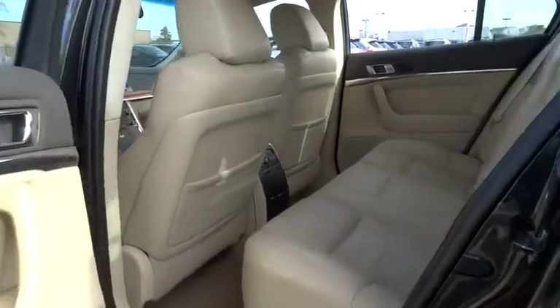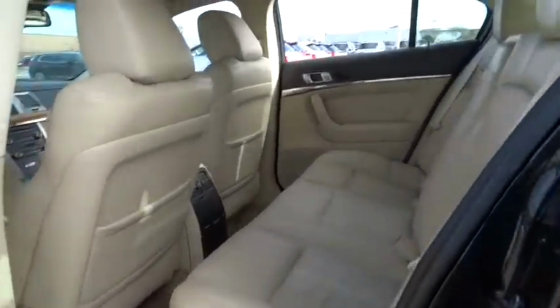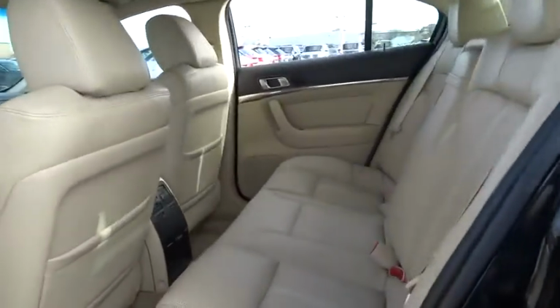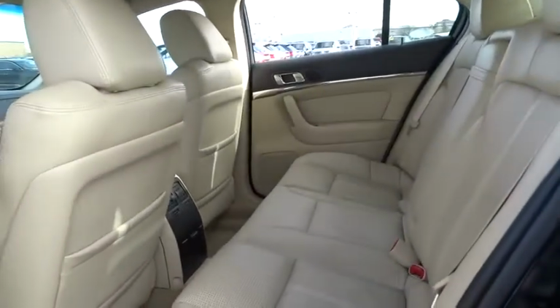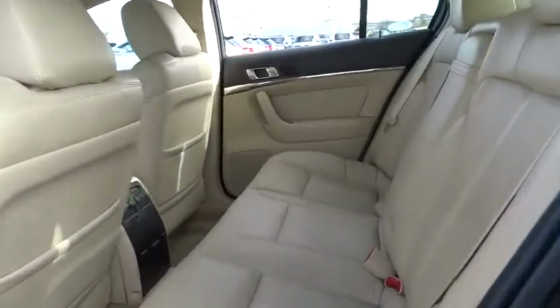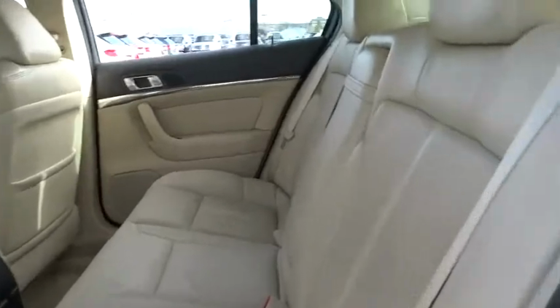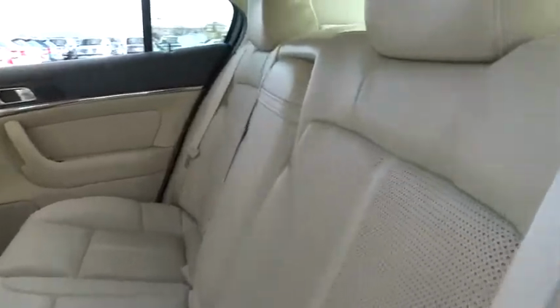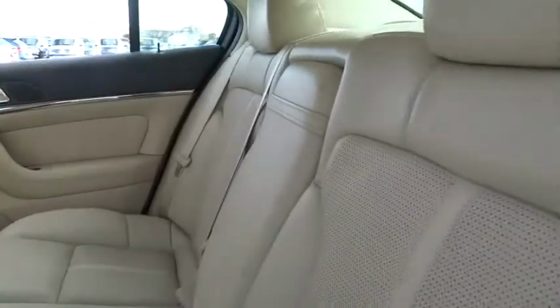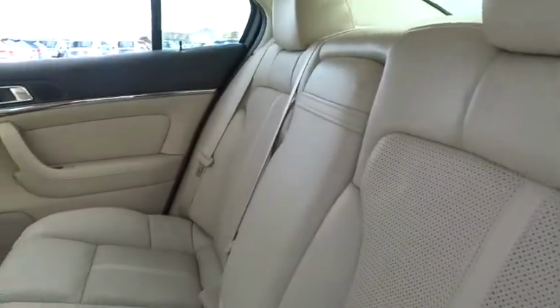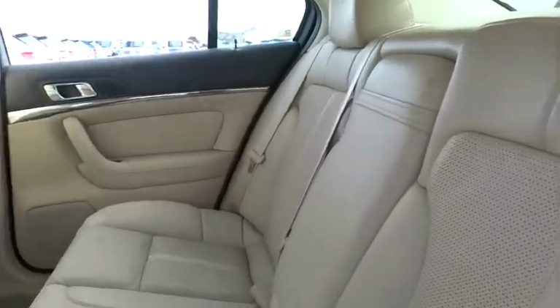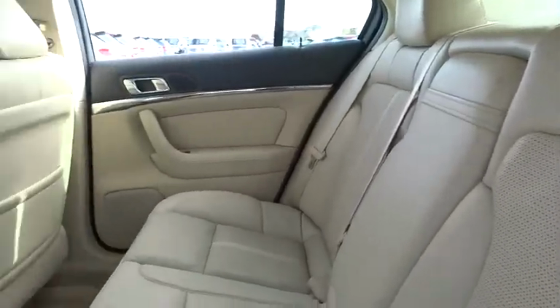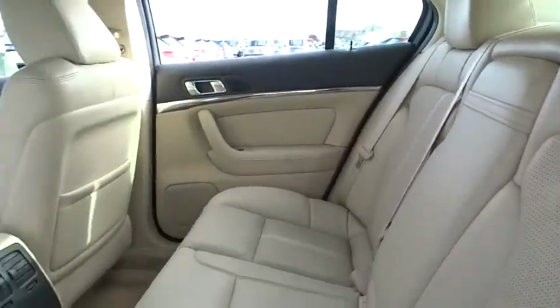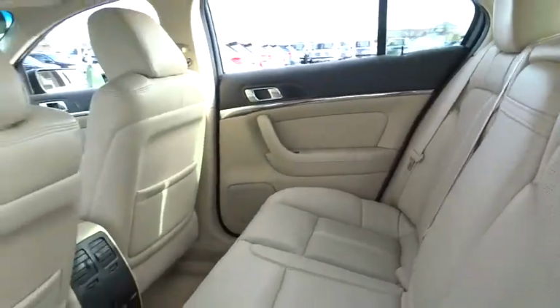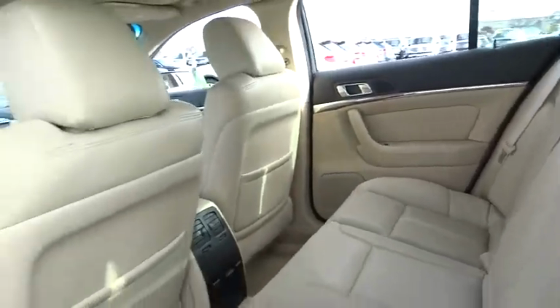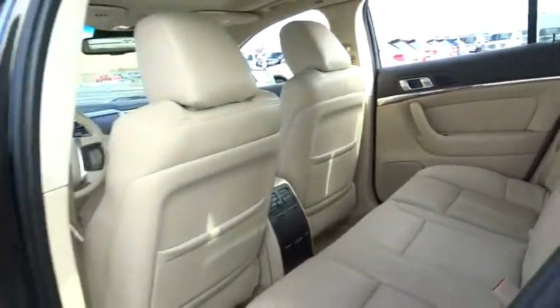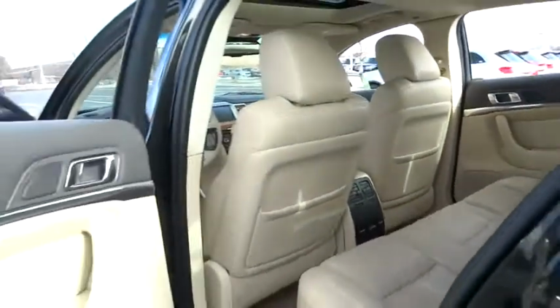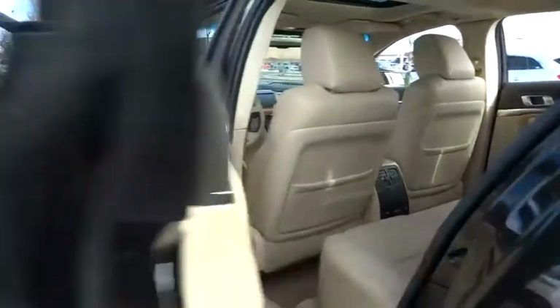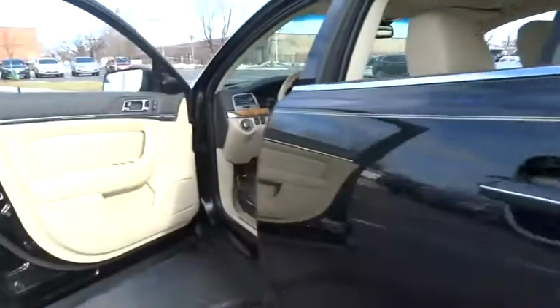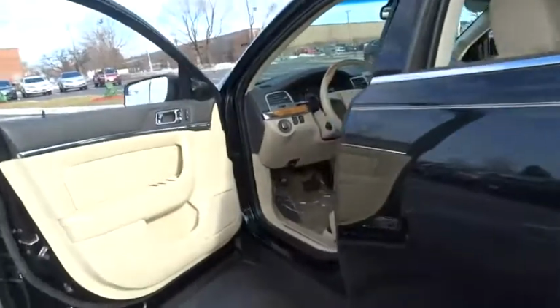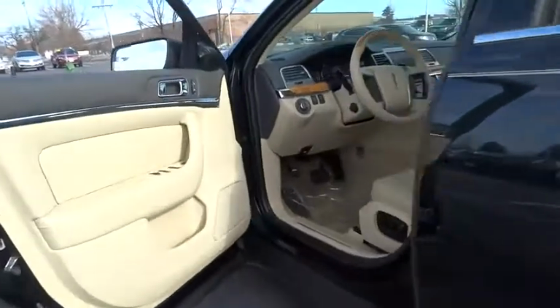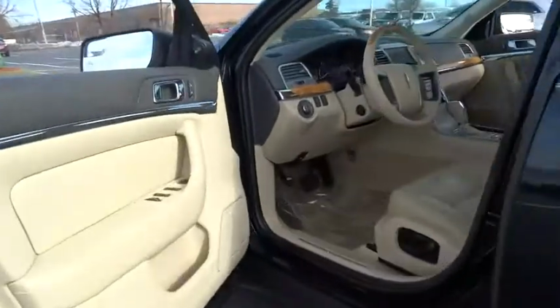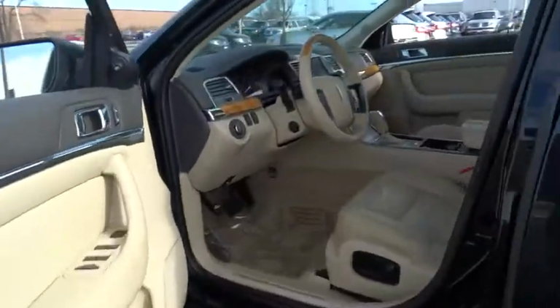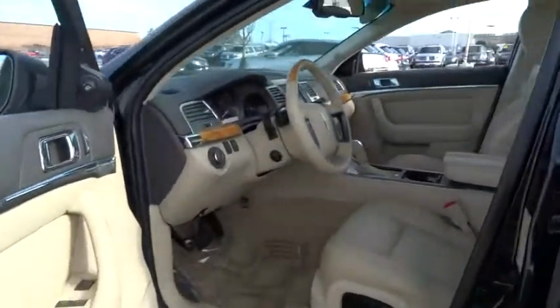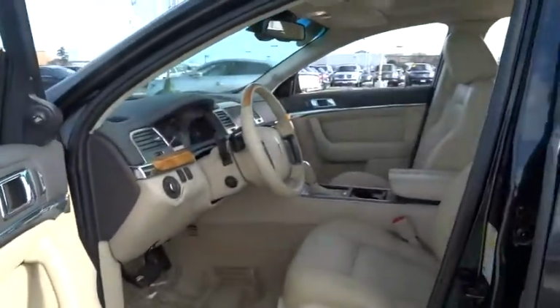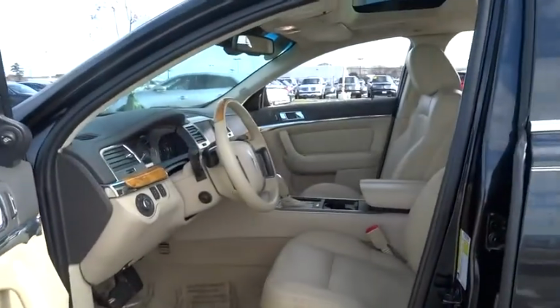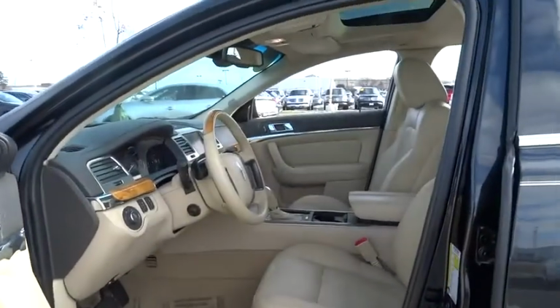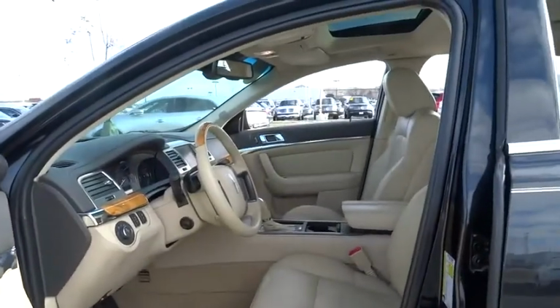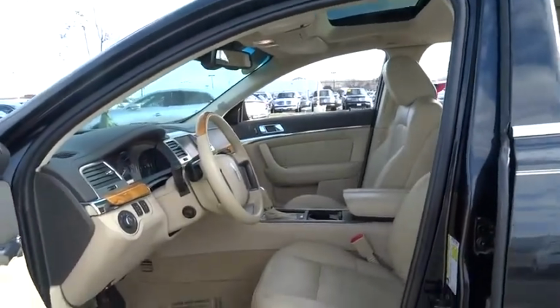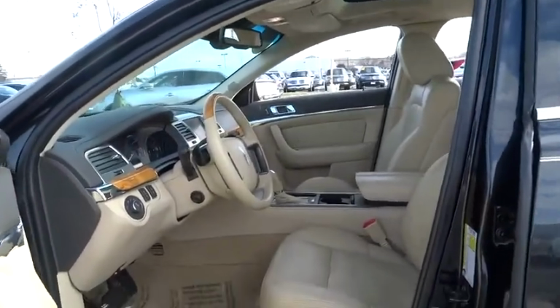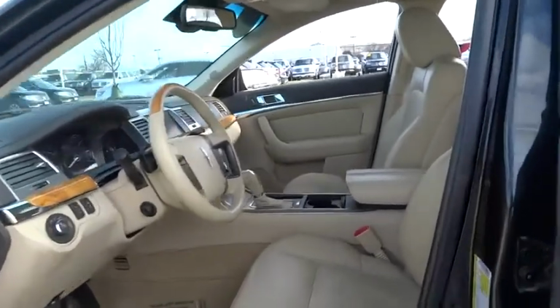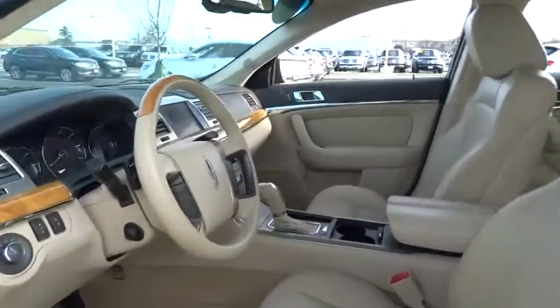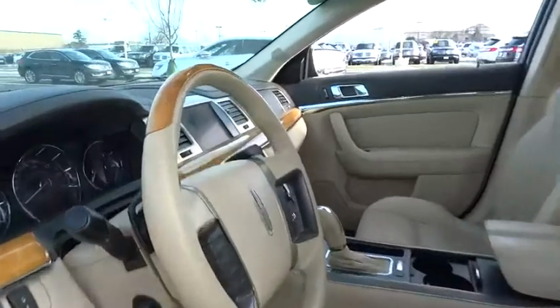Universal garage door opener, fog lights, power windows, security system, CD player, rear window defroster, electronic stability control, heated front seats, compass, trip computer.